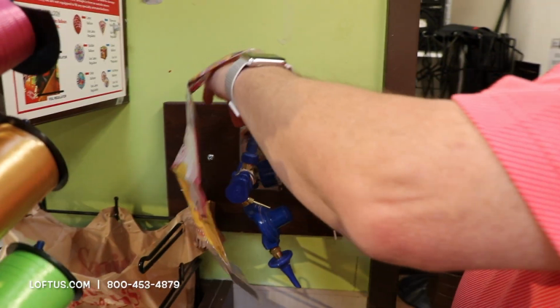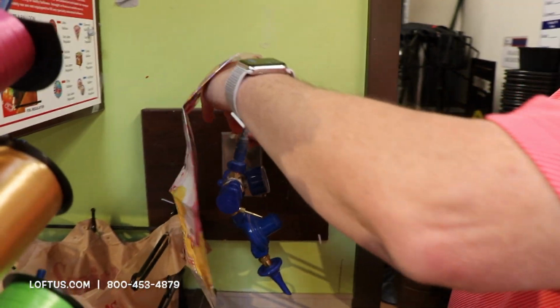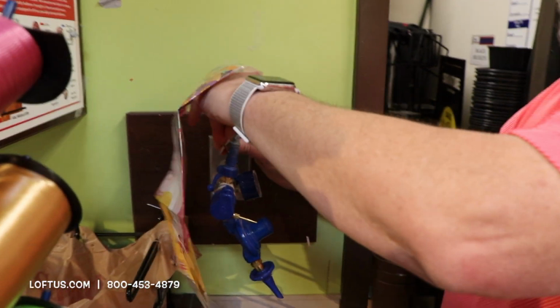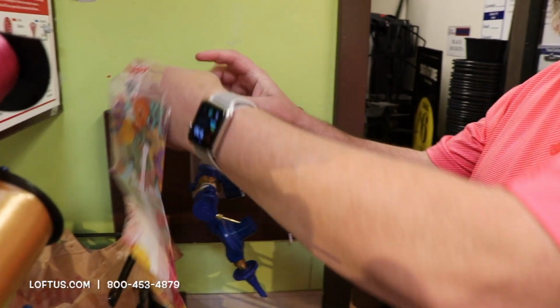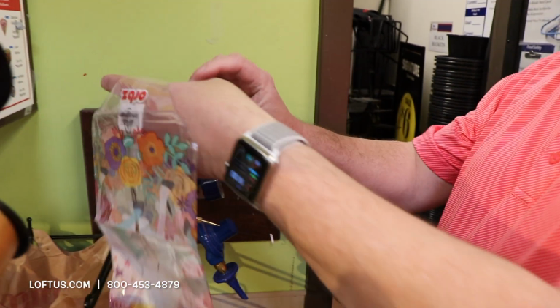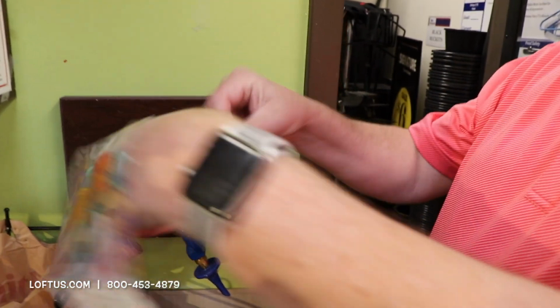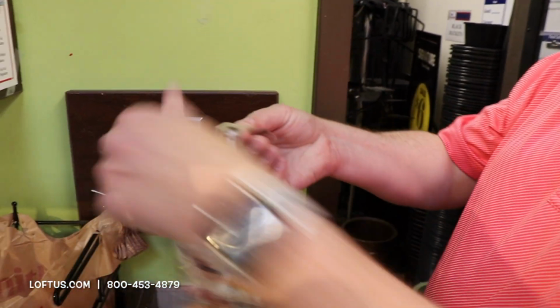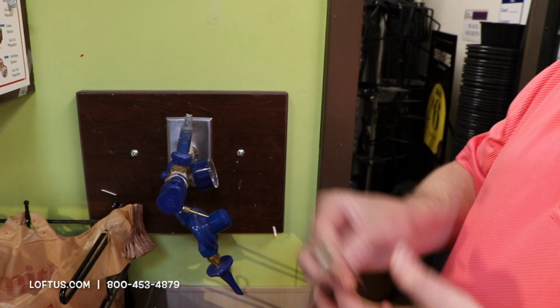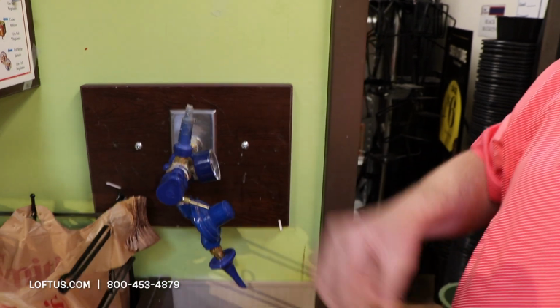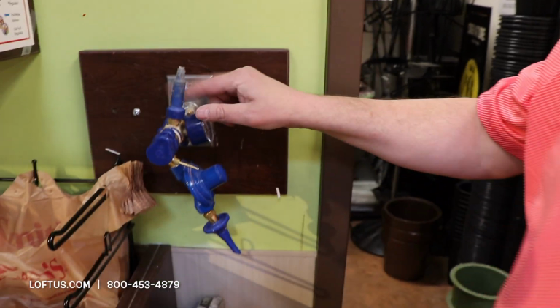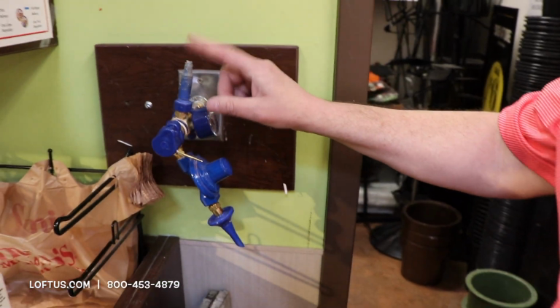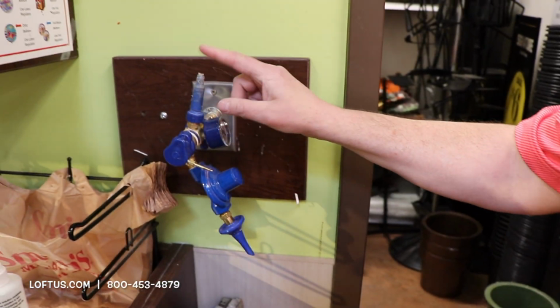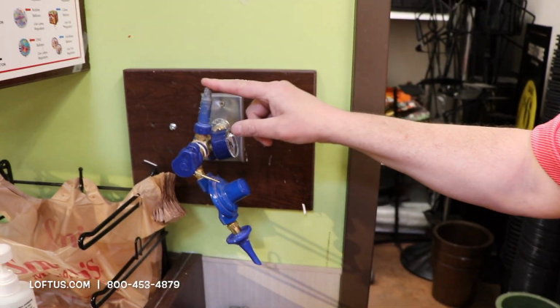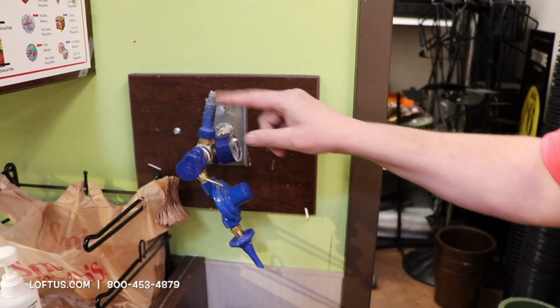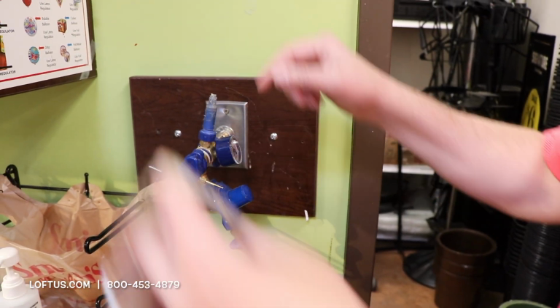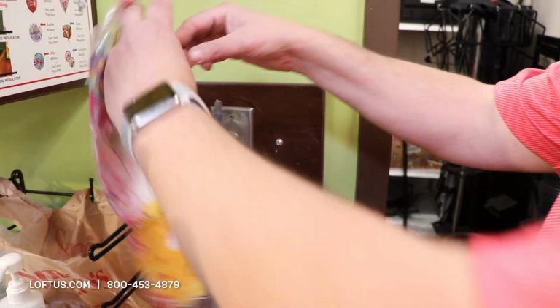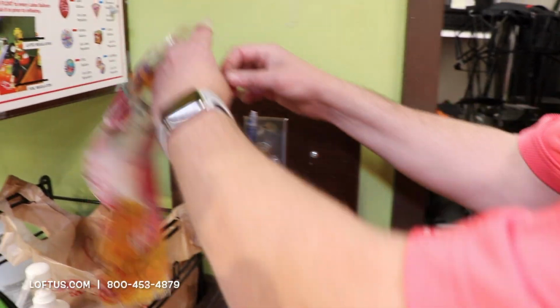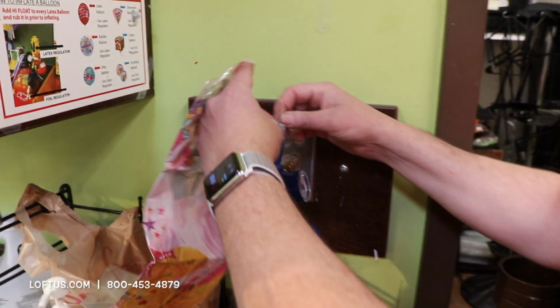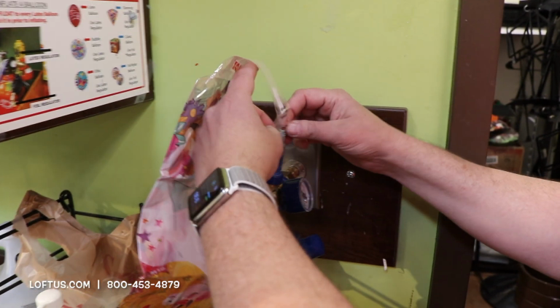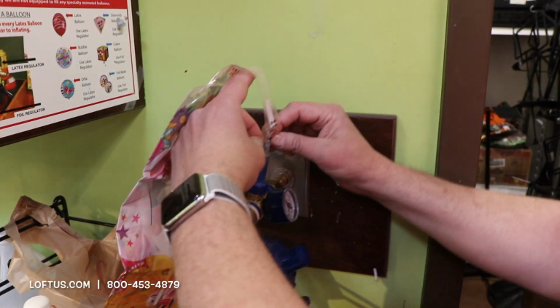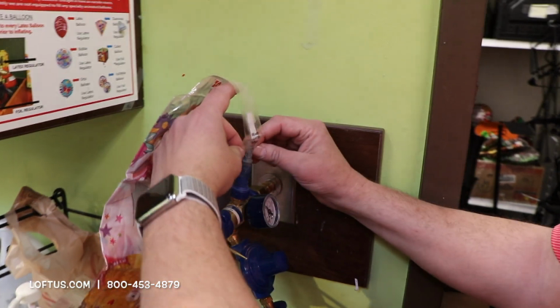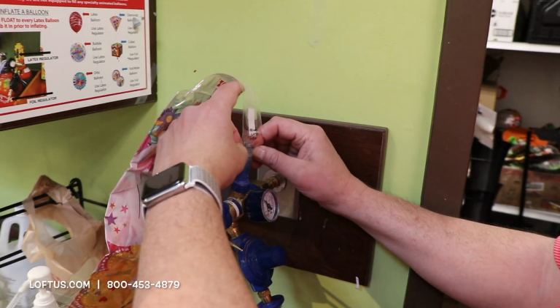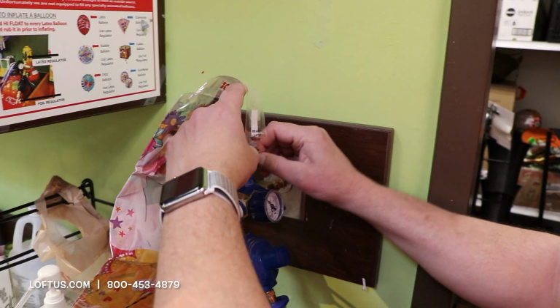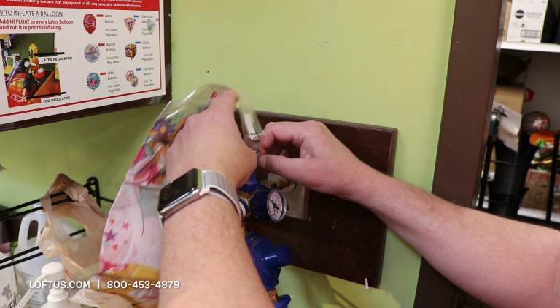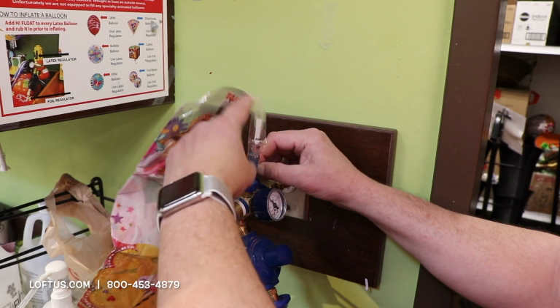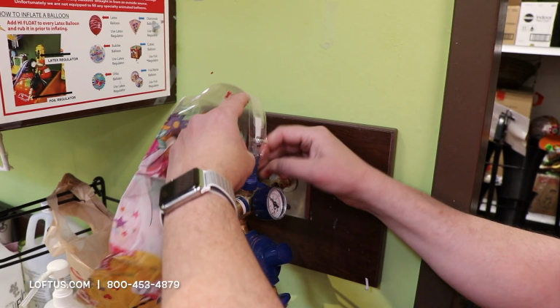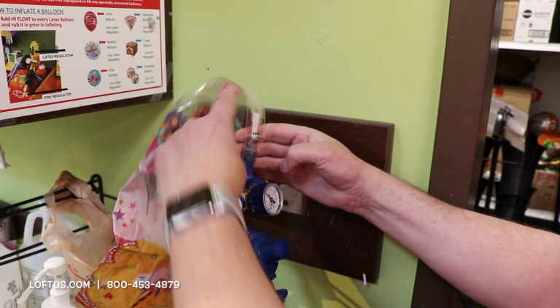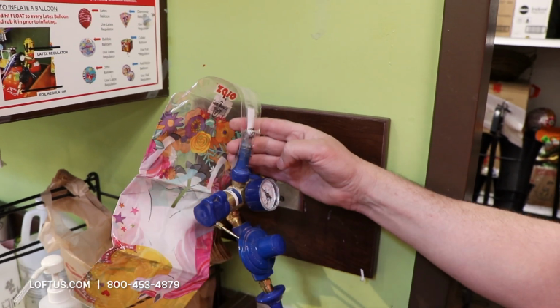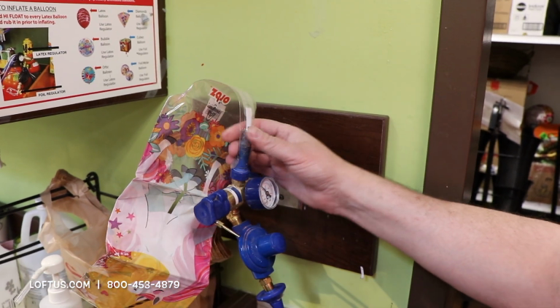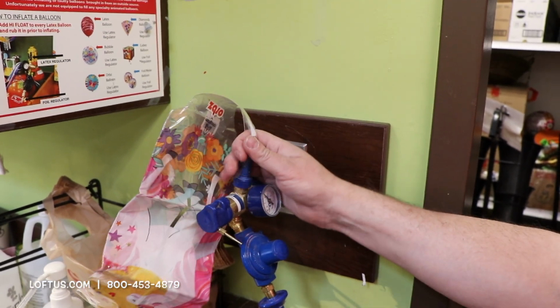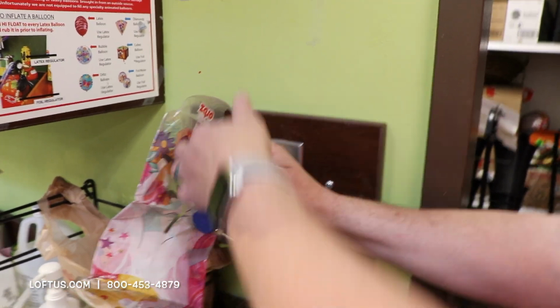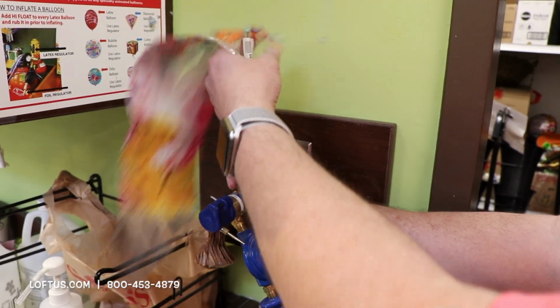On the orbs, you want to use the tilt valve to blow it up. I'm going to take the tilt valve and I'm going to start blowing.